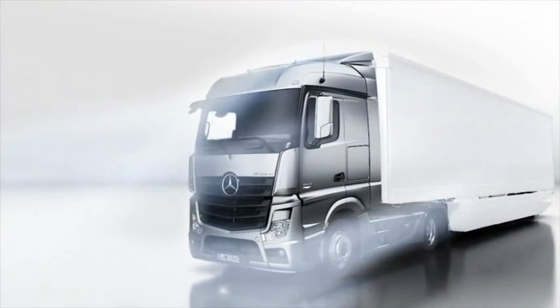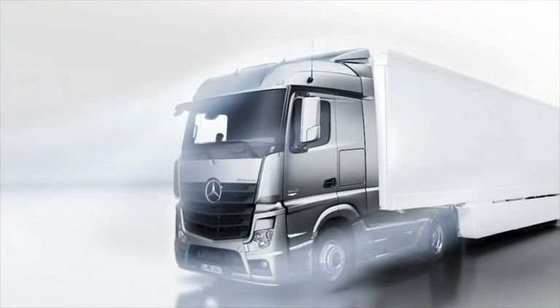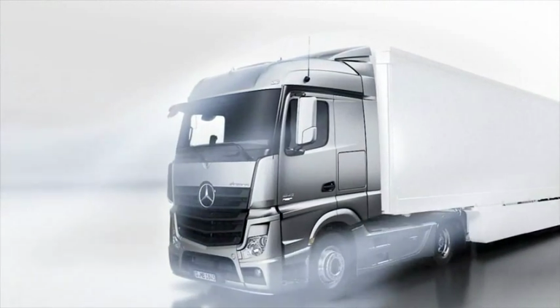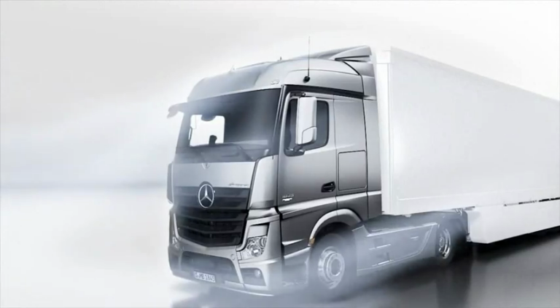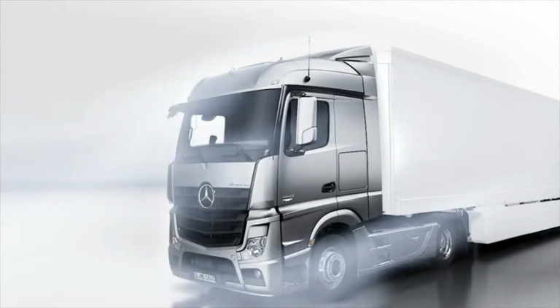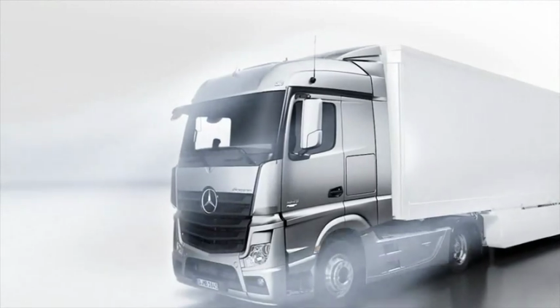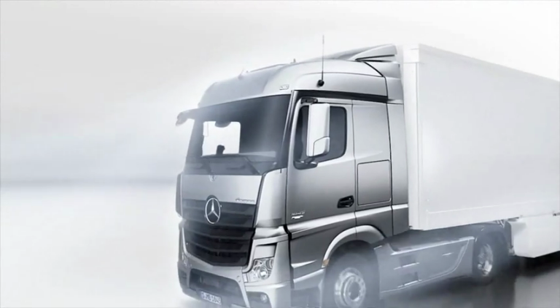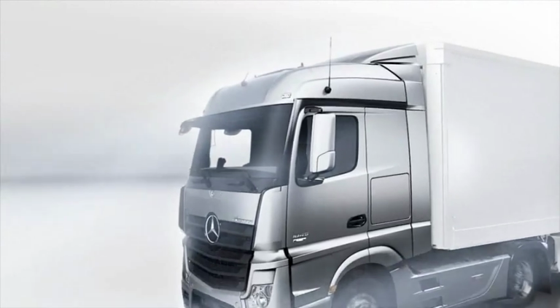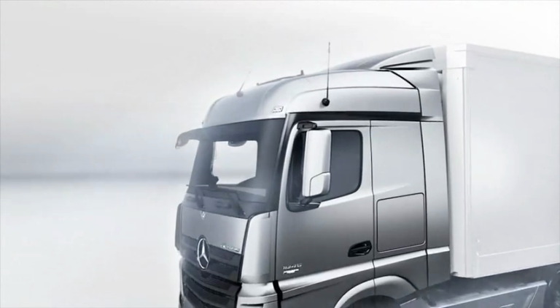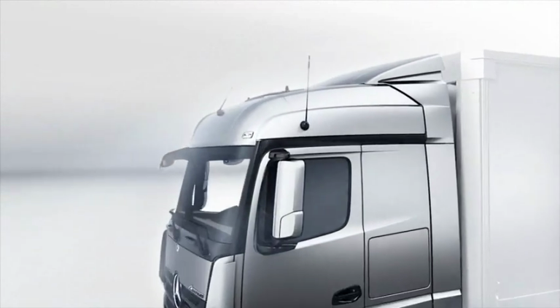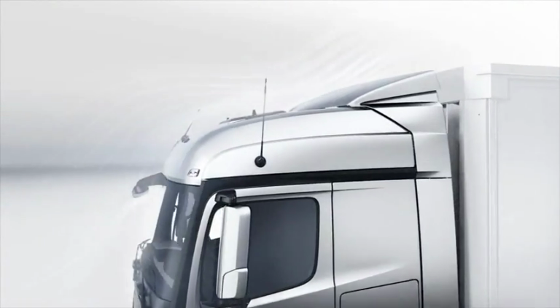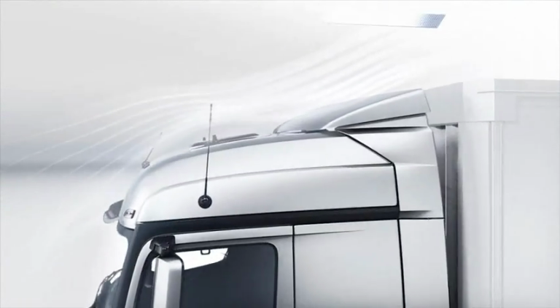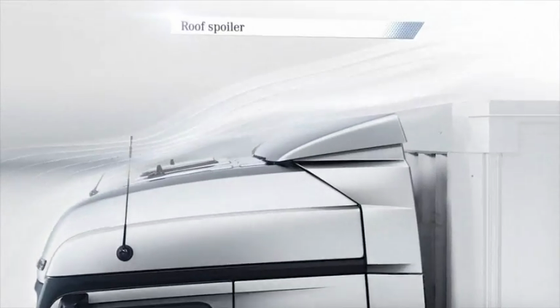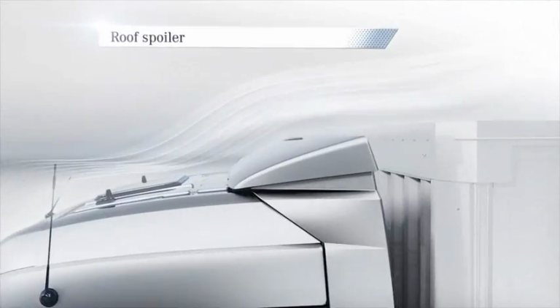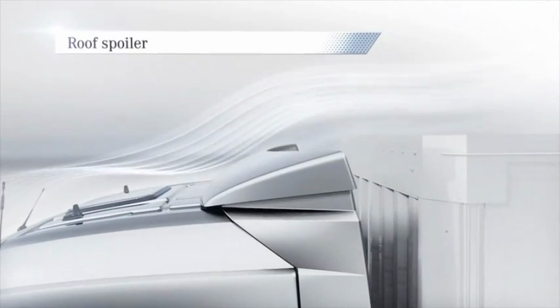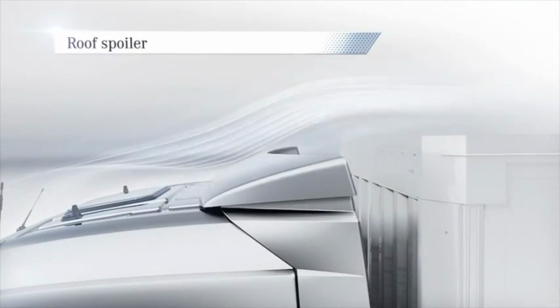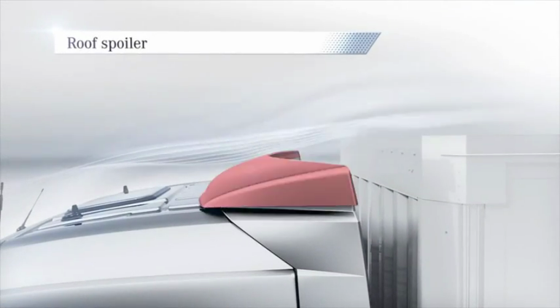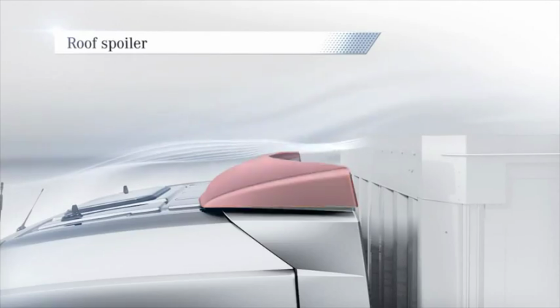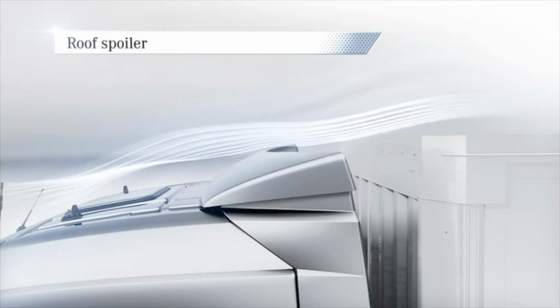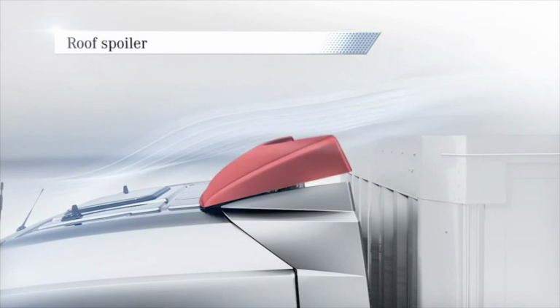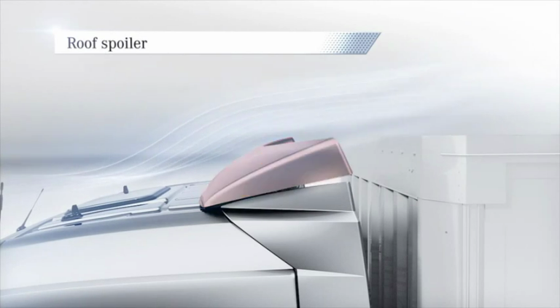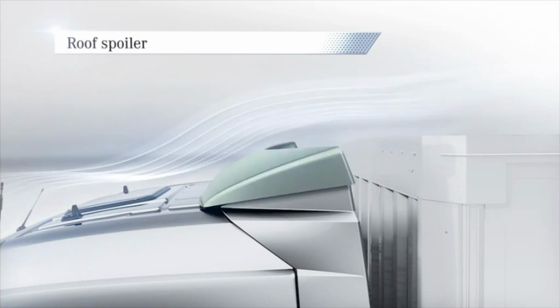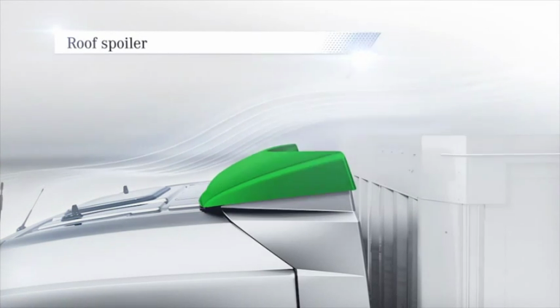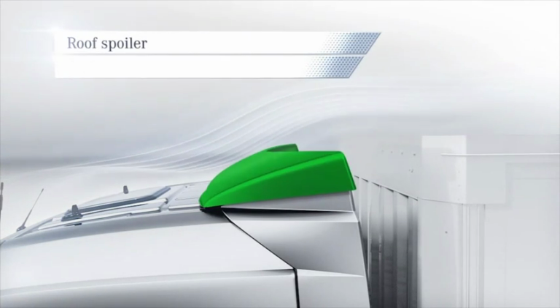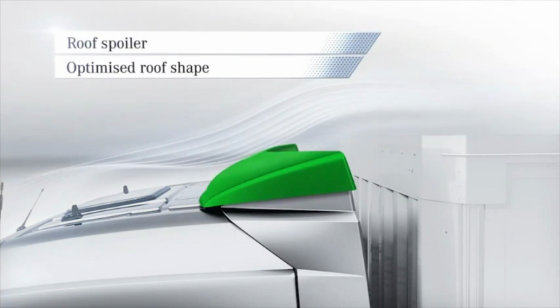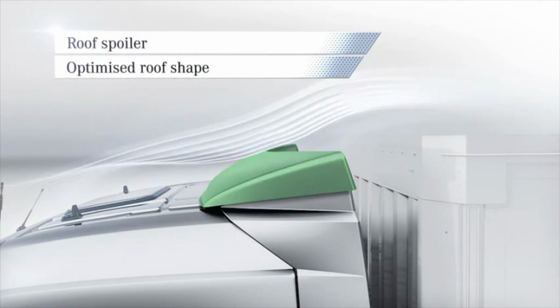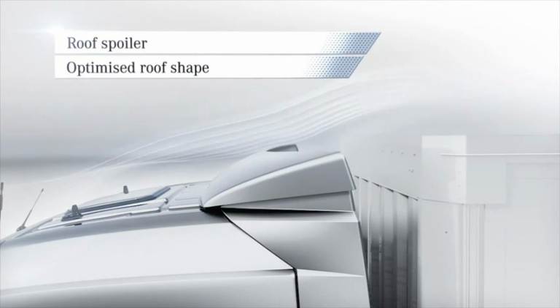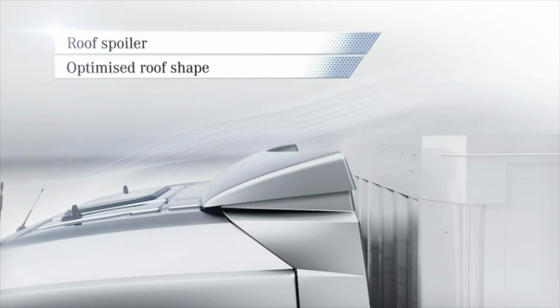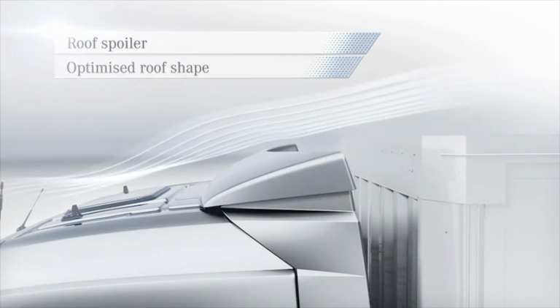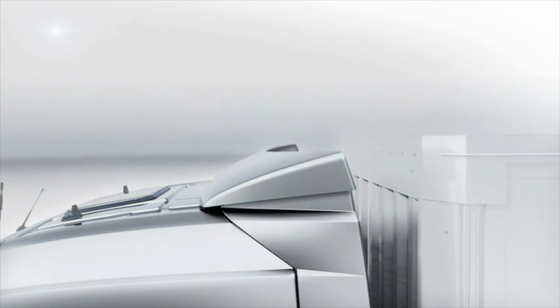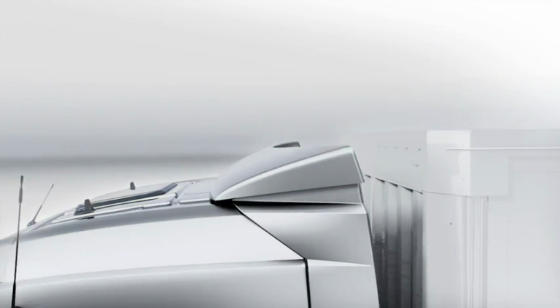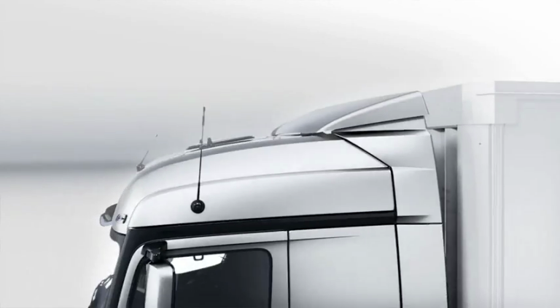The roof spoiler, which is also available for vehicles with an overall height of up to 4.5 meters, the cab side extenders and the optimized roof shape provide for further fuel savings.